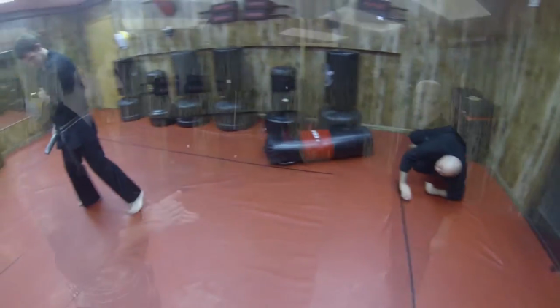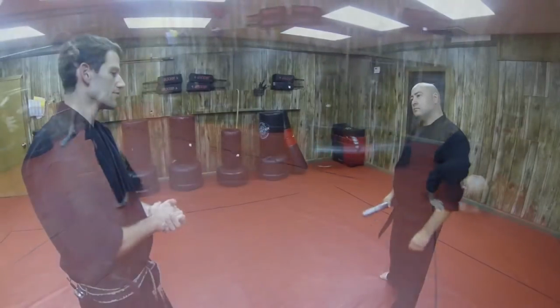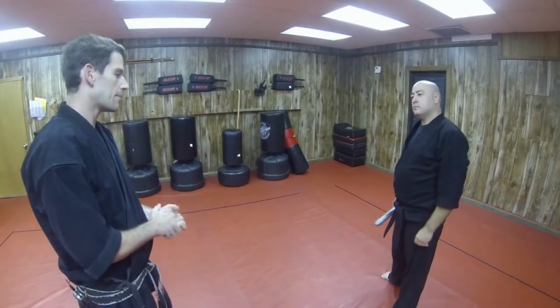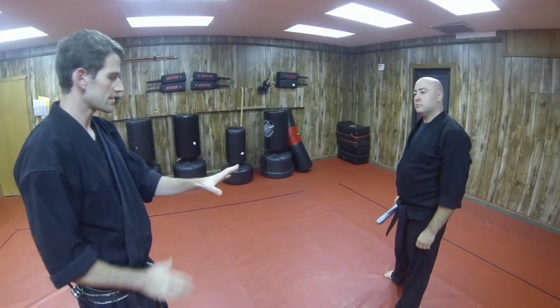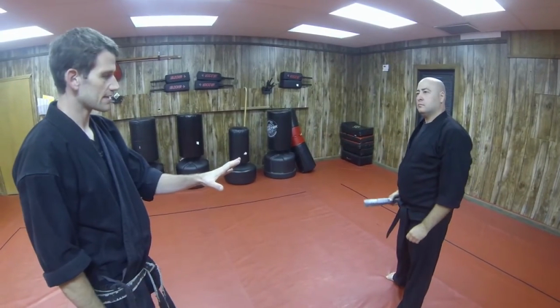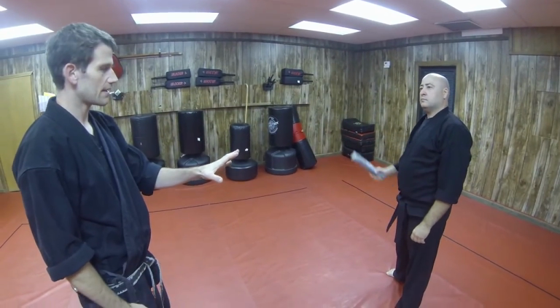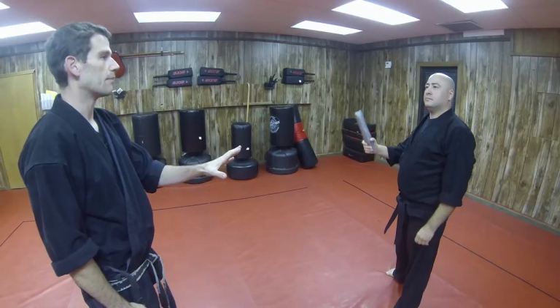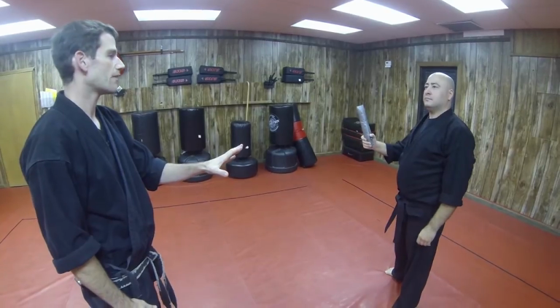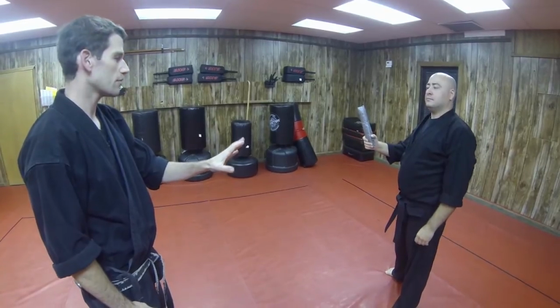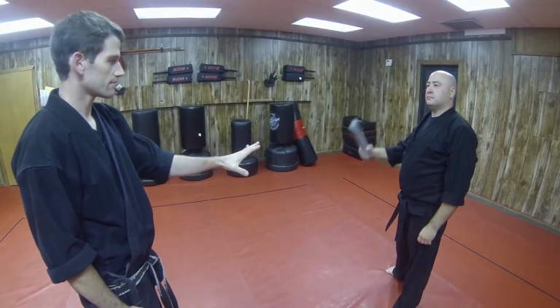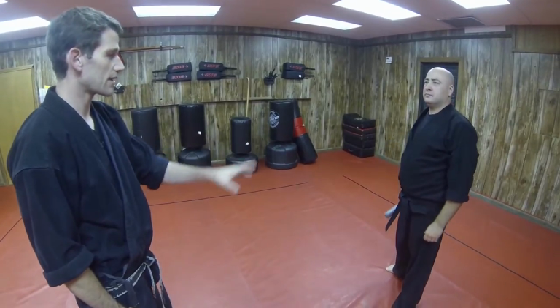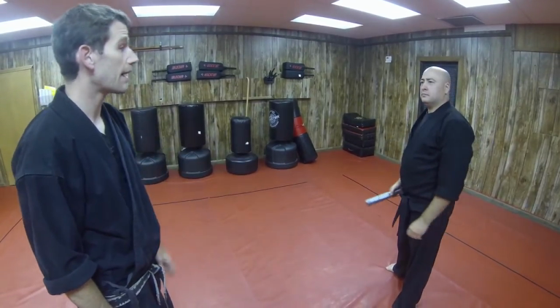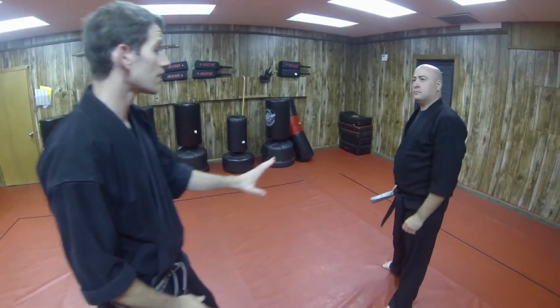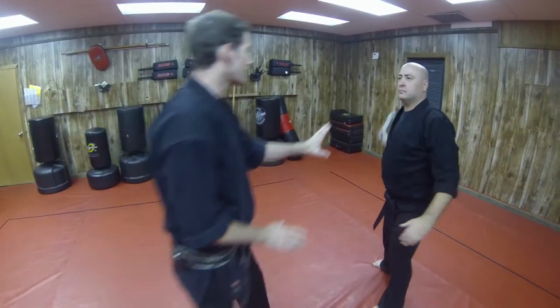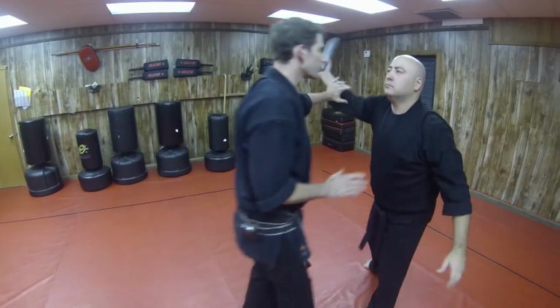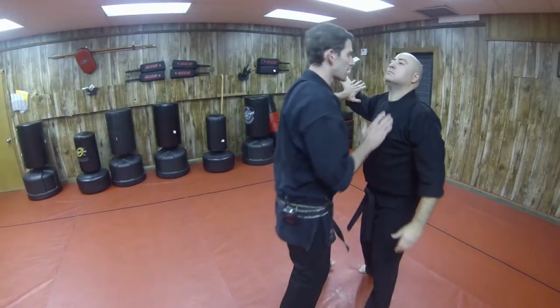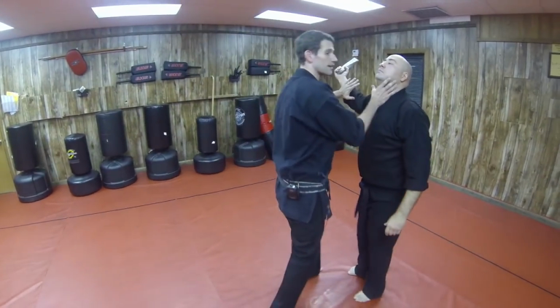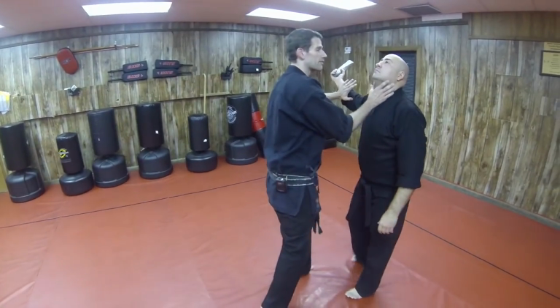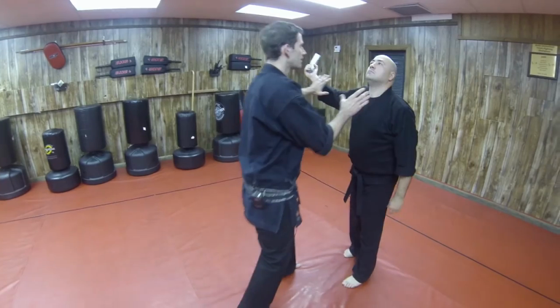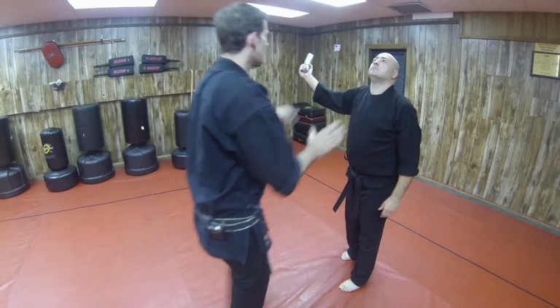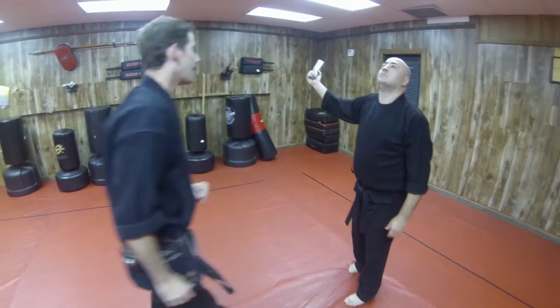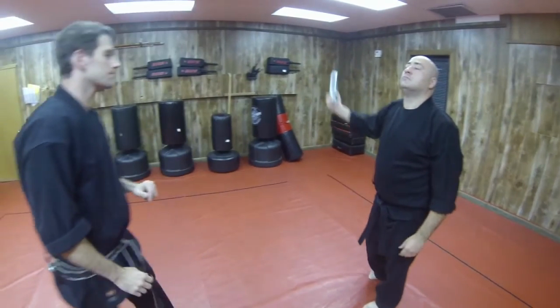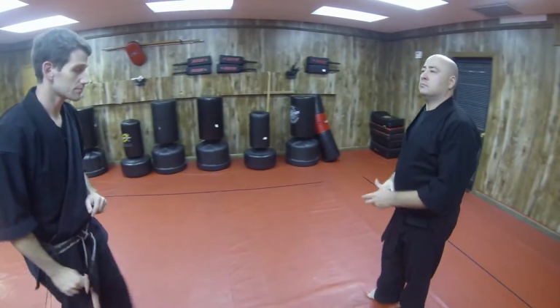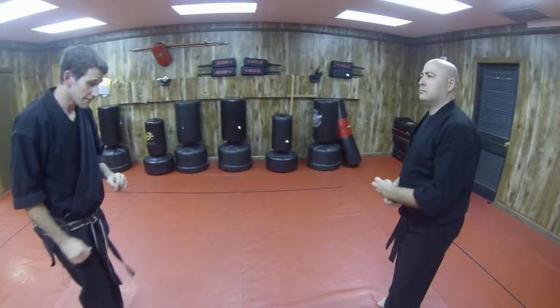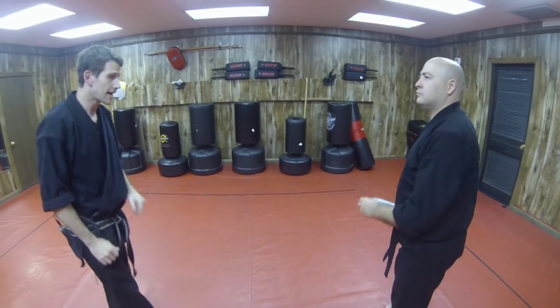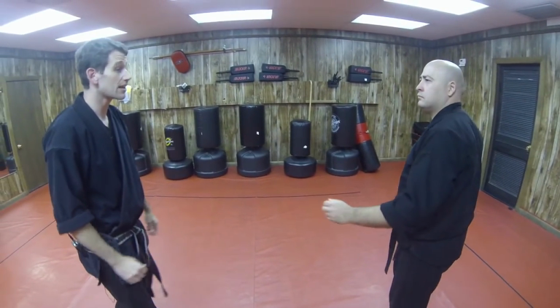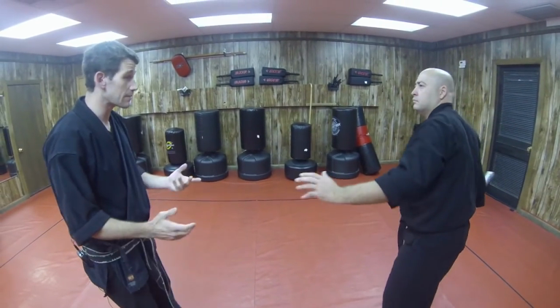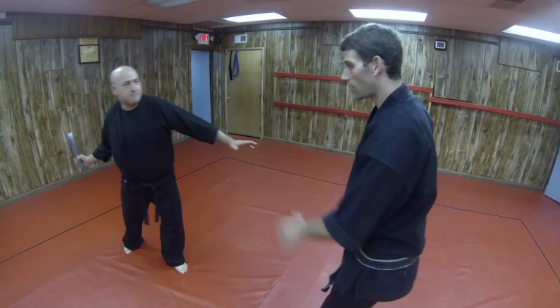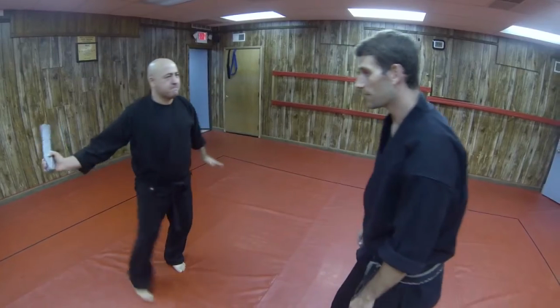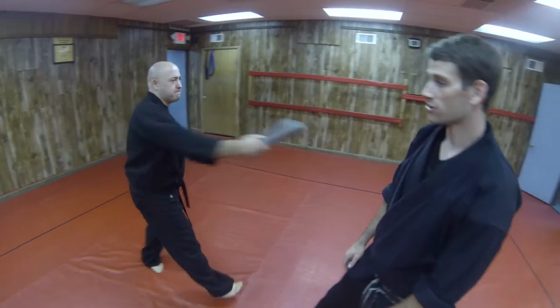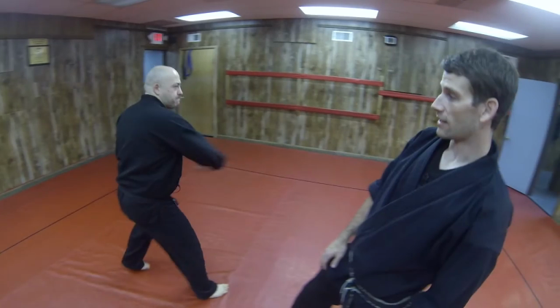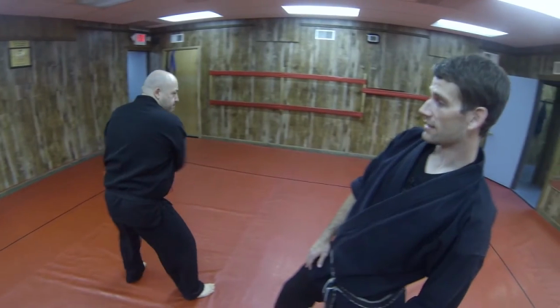So in this technique, my opponent has a club. Now normally when my opponent has a club, I want to be closing — I want to be moving in and jamming the club out. However, there are times when the club's already moving, in which case I have to fade first.